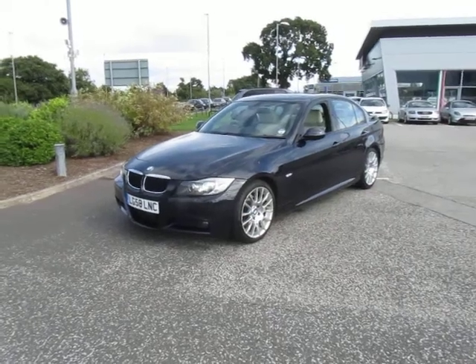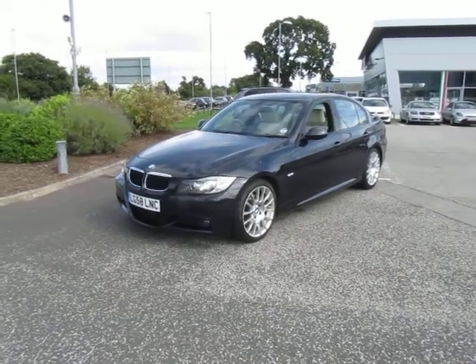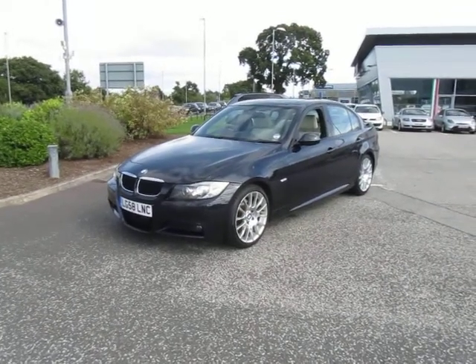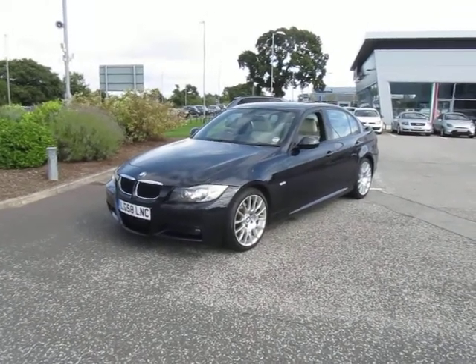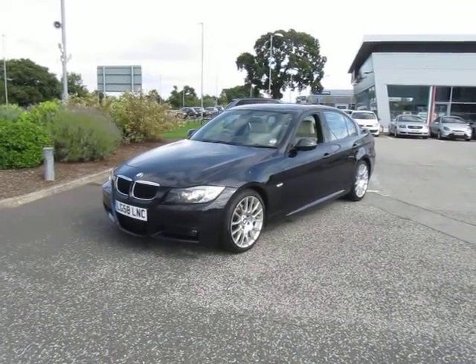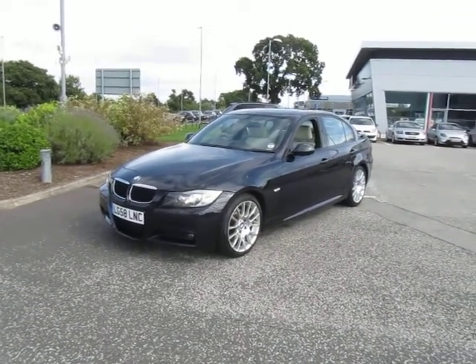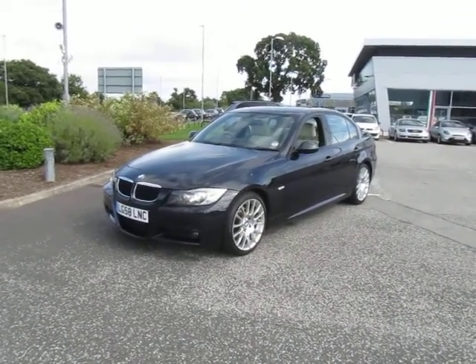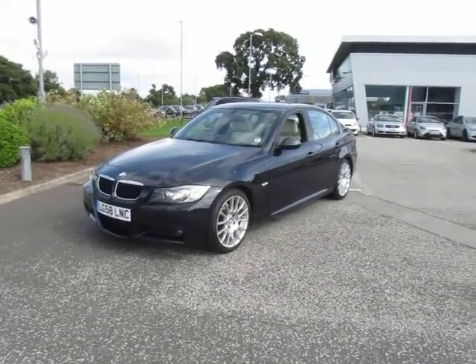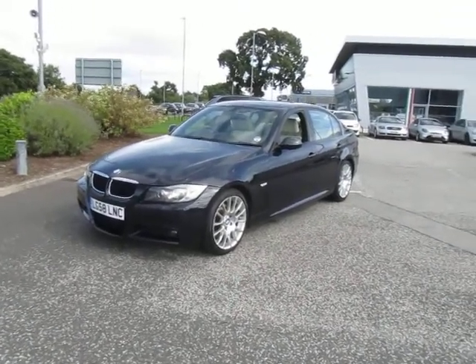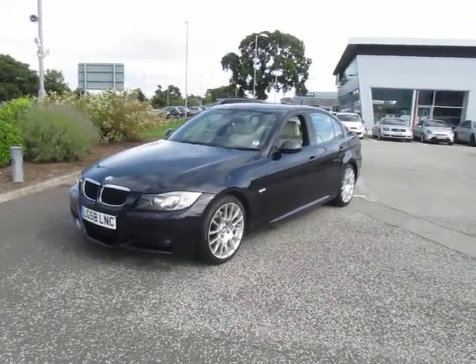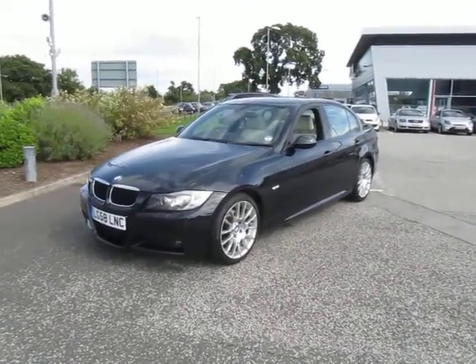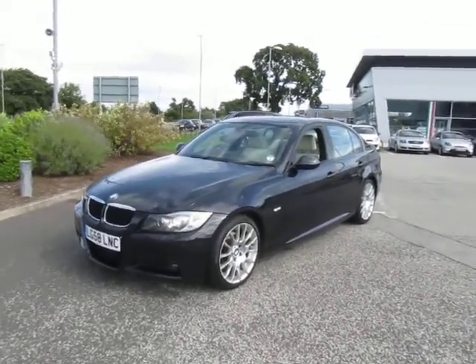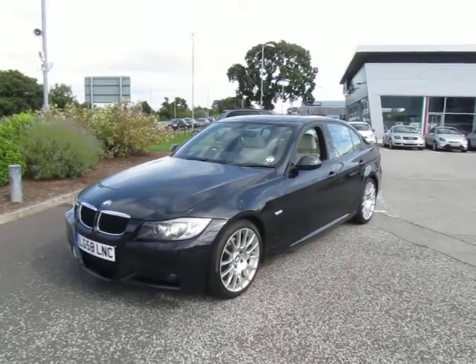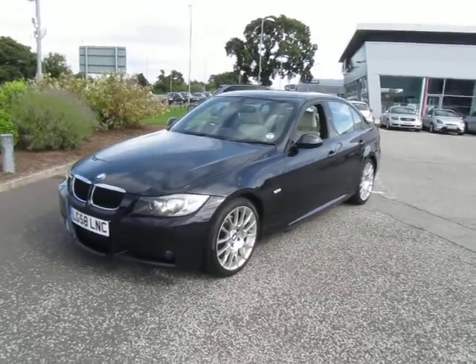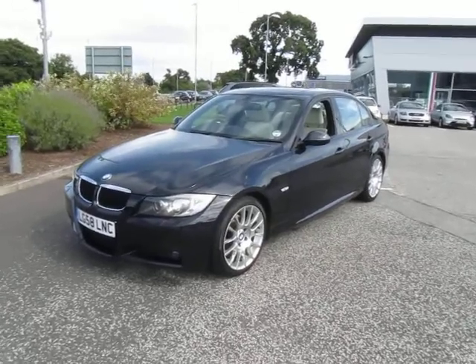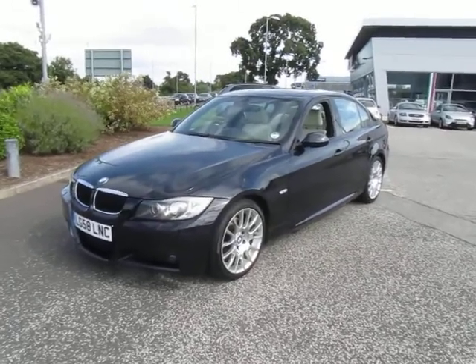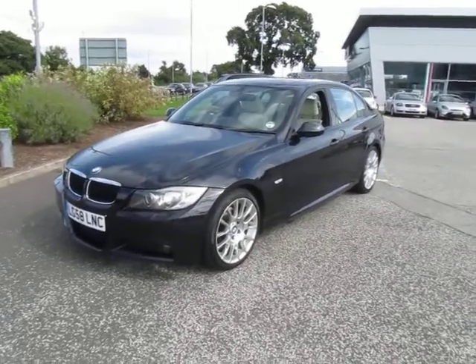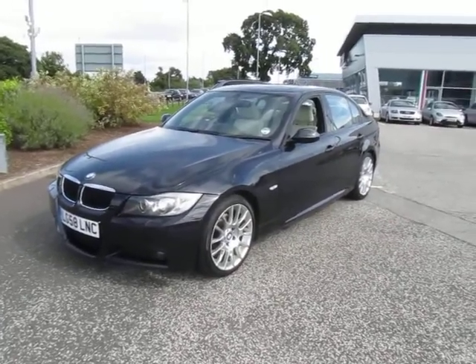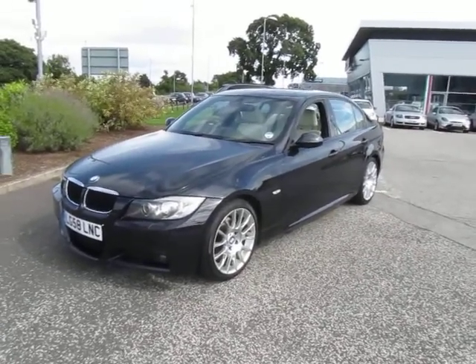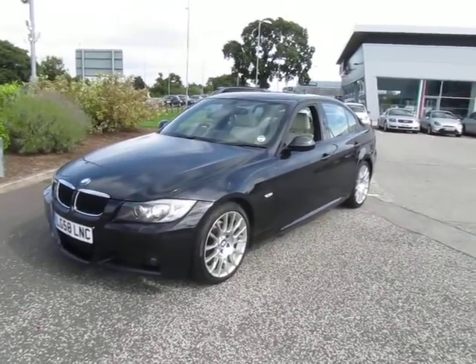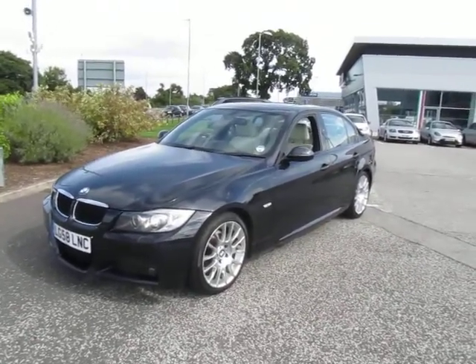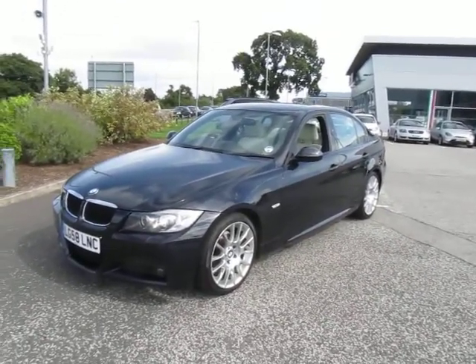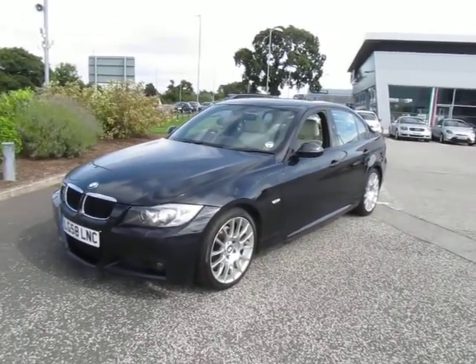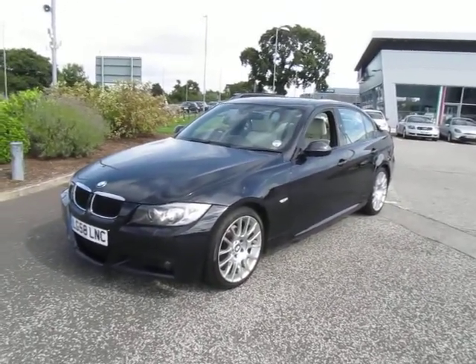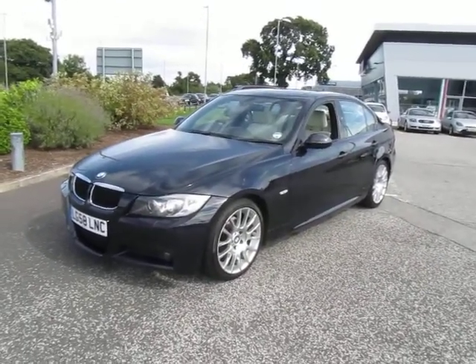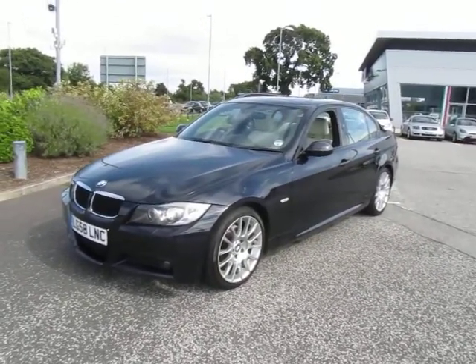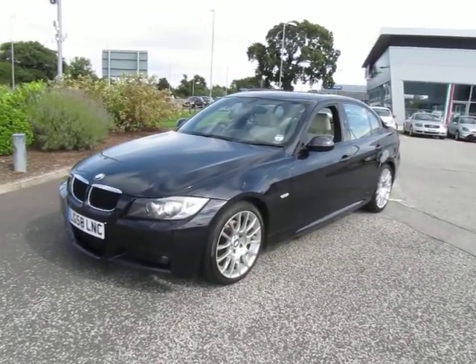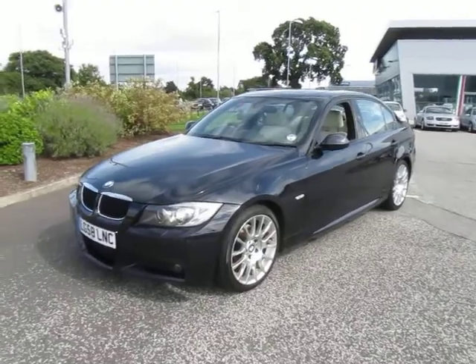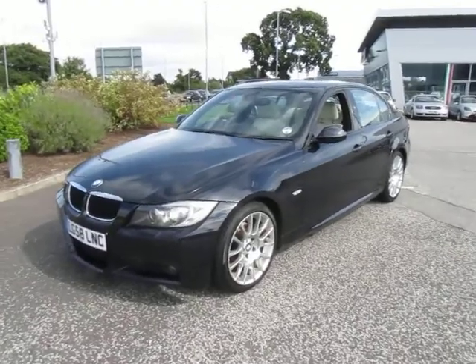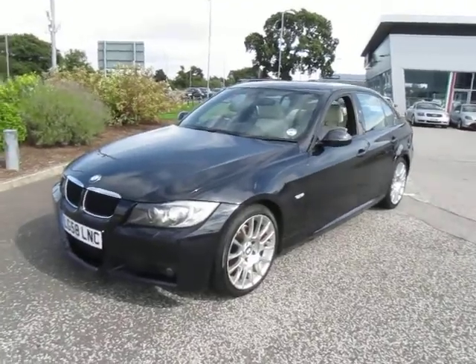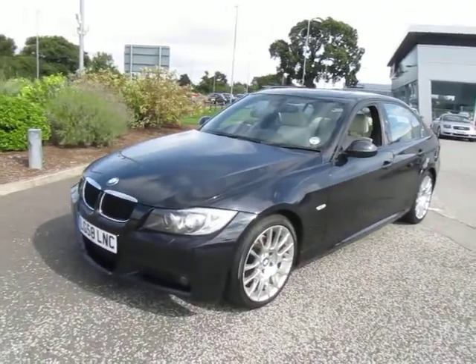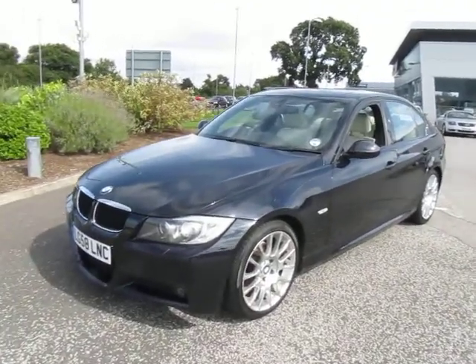Hello and welcome to our BMW 320 diesel M Sport Coupe. This is a very interesting car — please watch the description carefully as we go around this car.